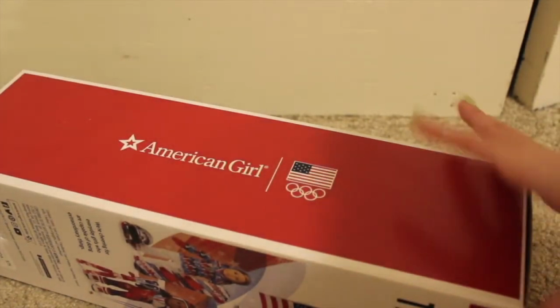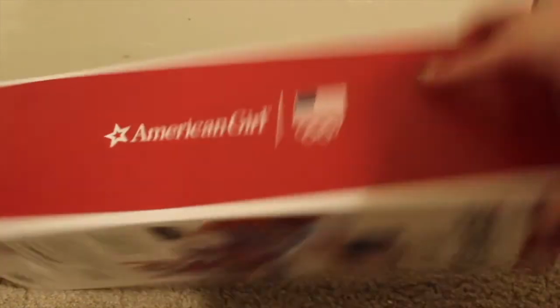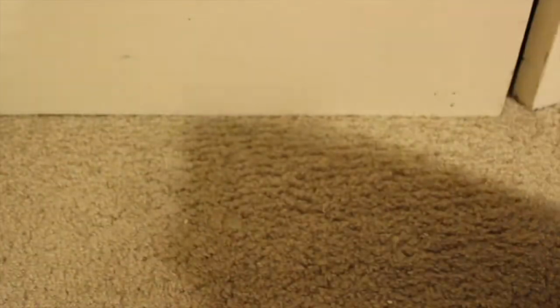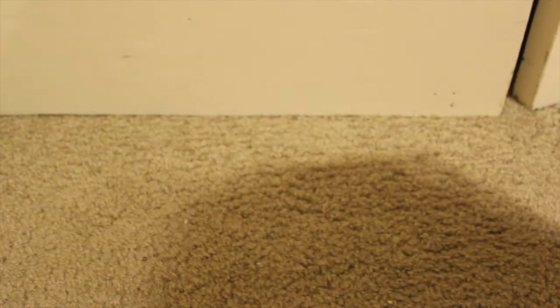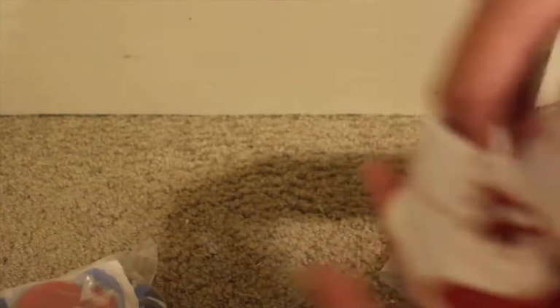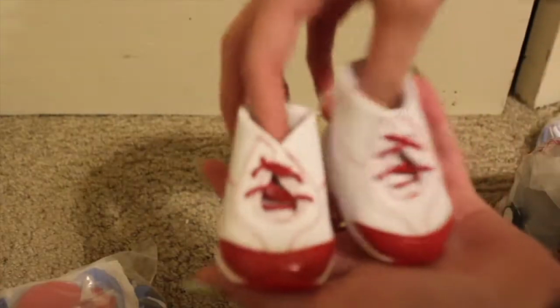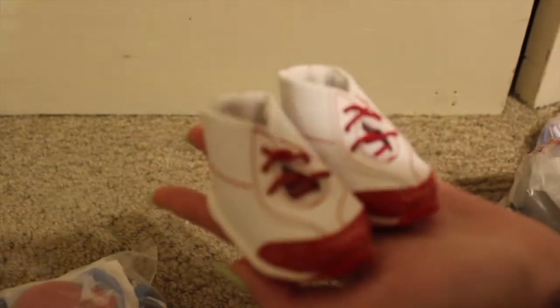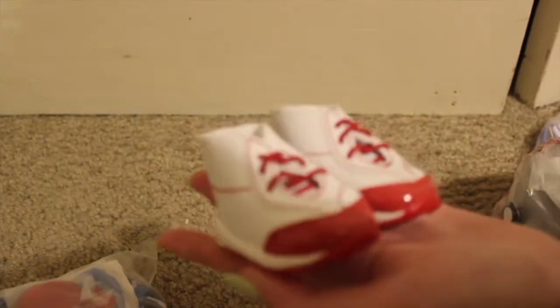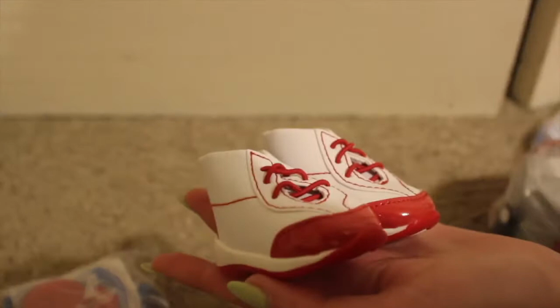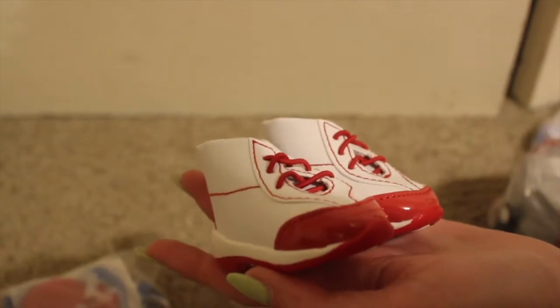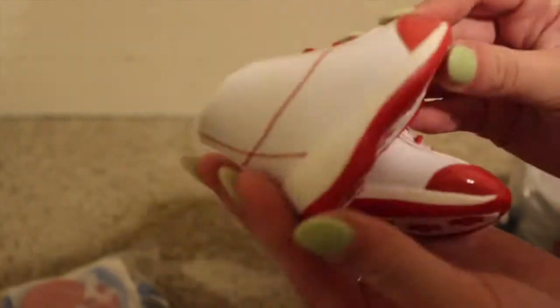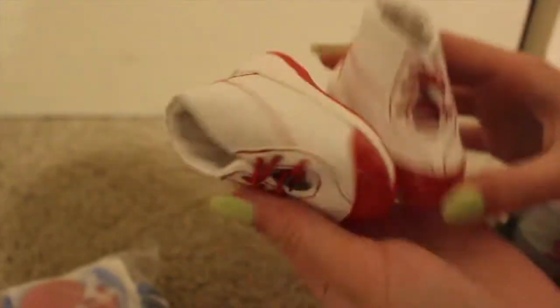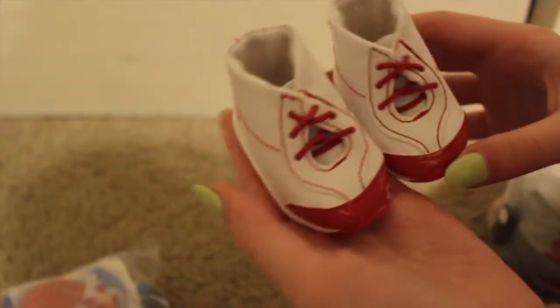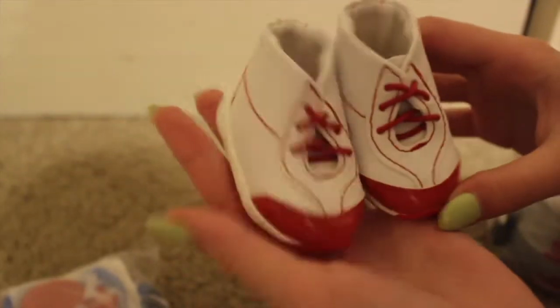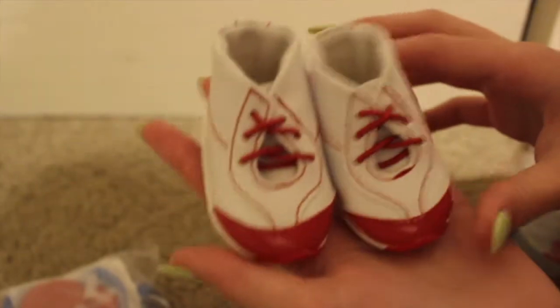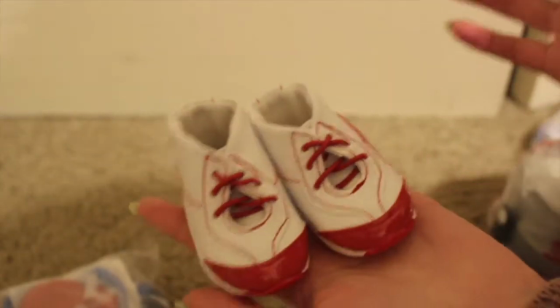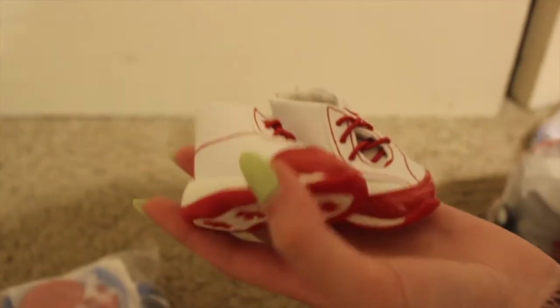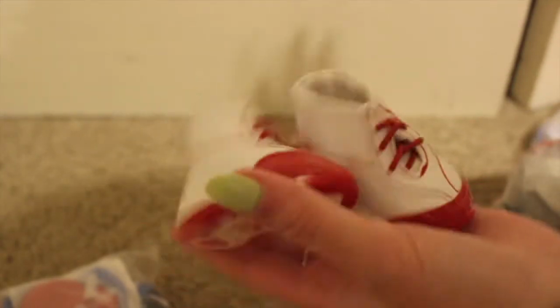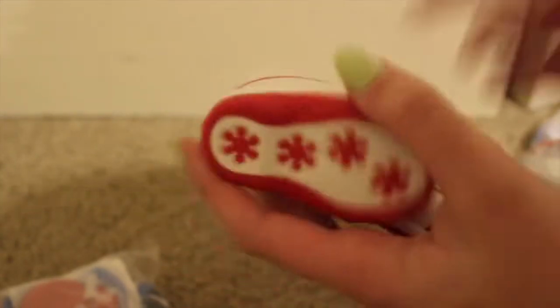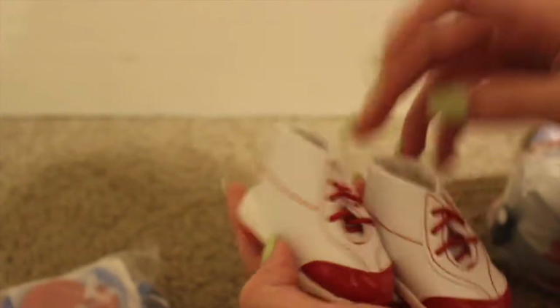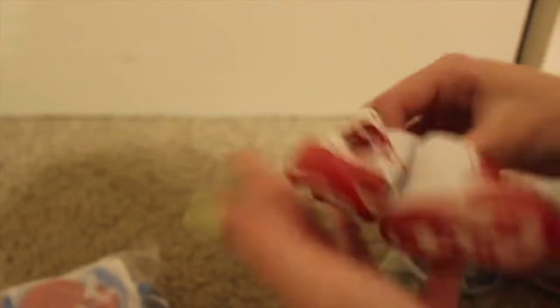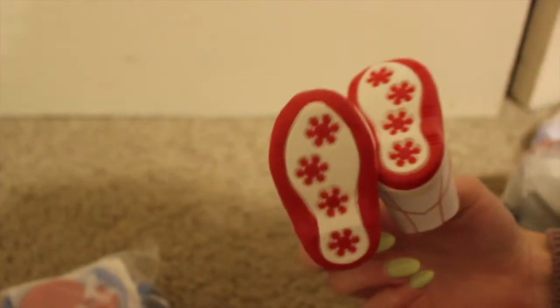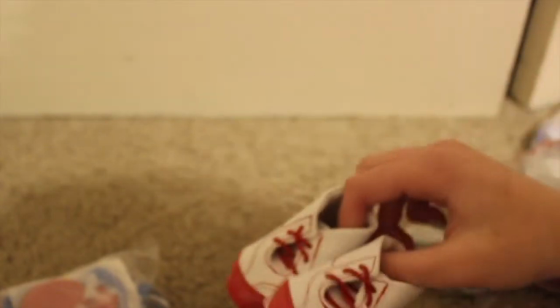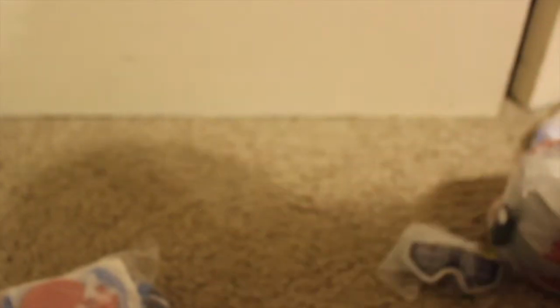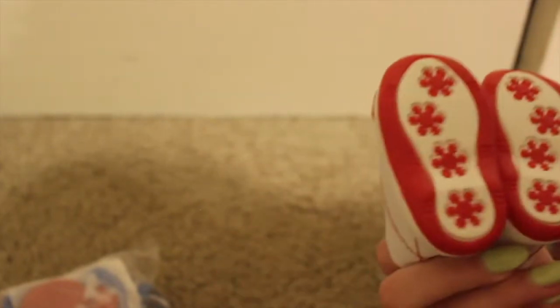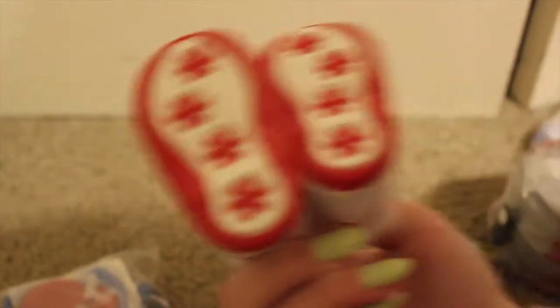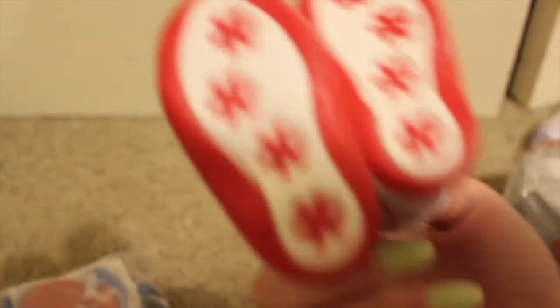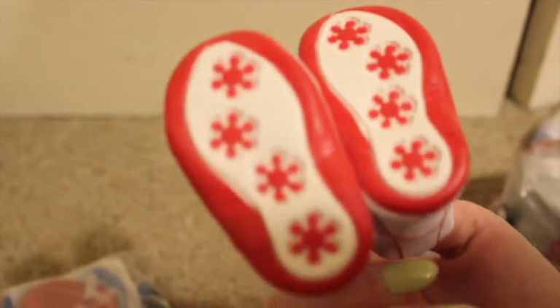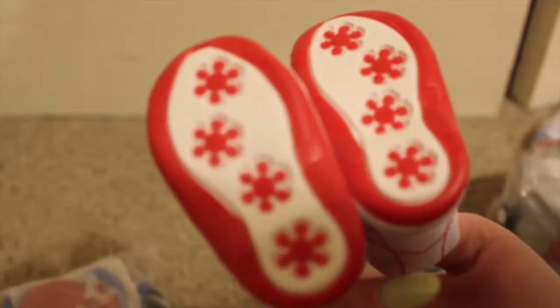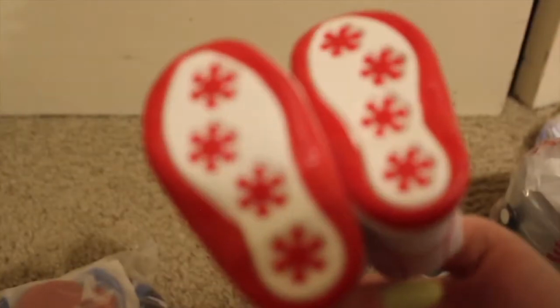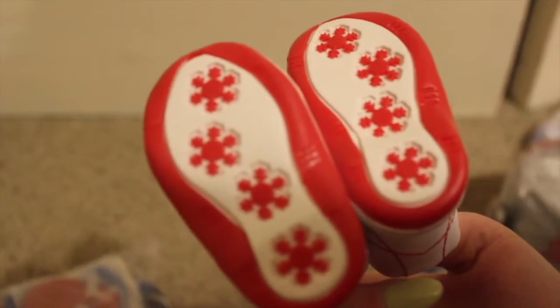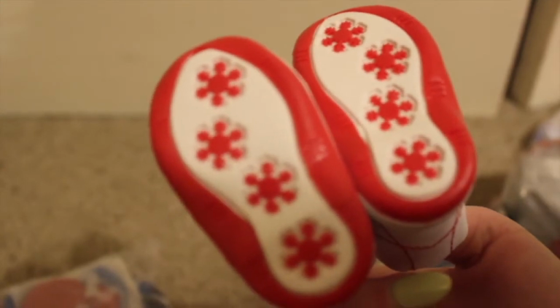And here are the boots — these are adorable. I've never seen American Girl snowboard boots before, so I don't know what to compare them to, but these are so cute. Oh my gosh, and these are snowflakes on the bottom — that's adorable.